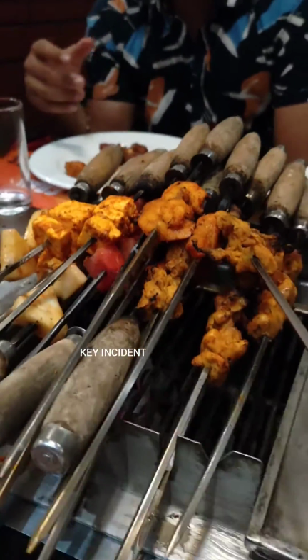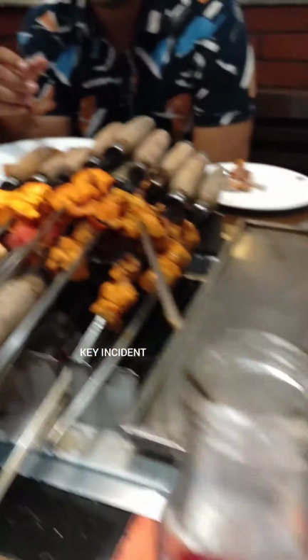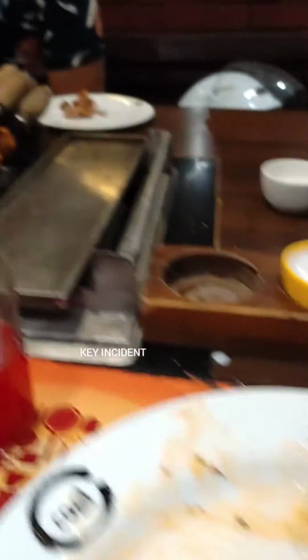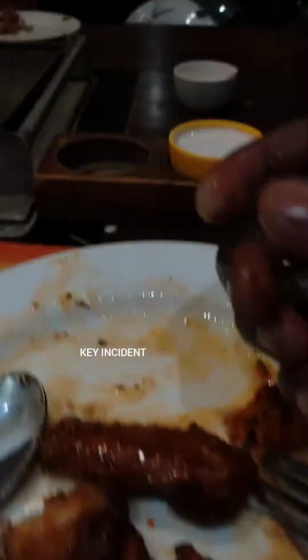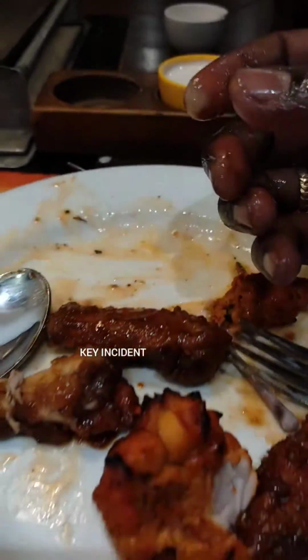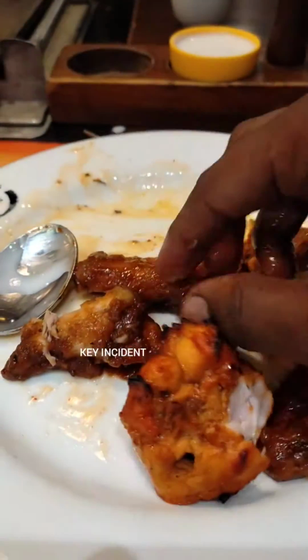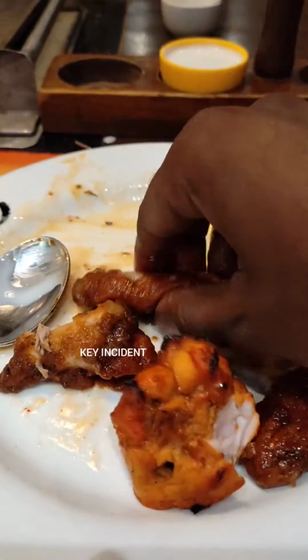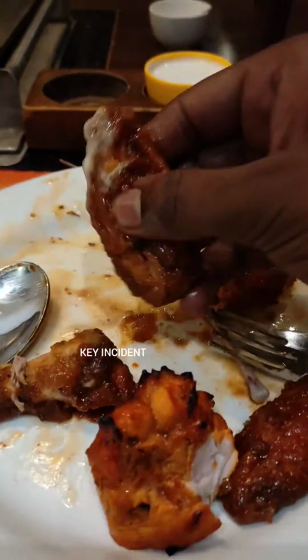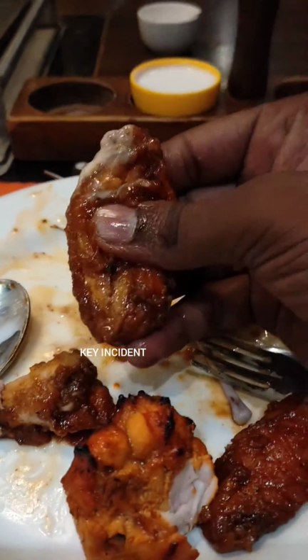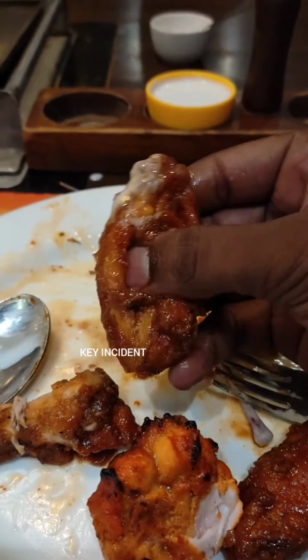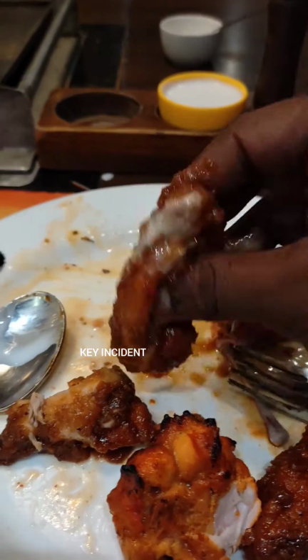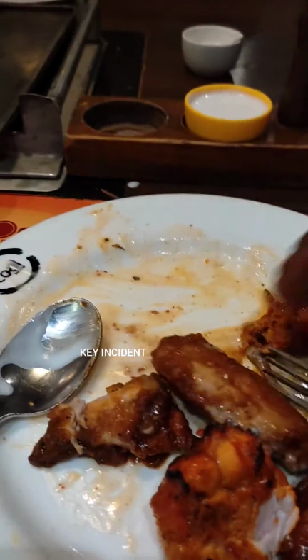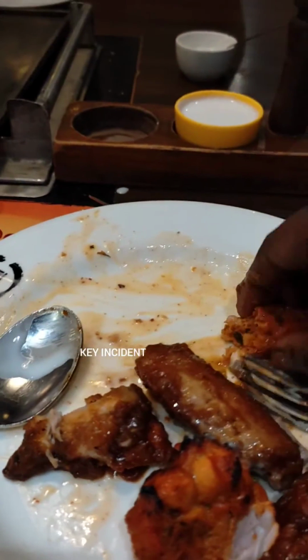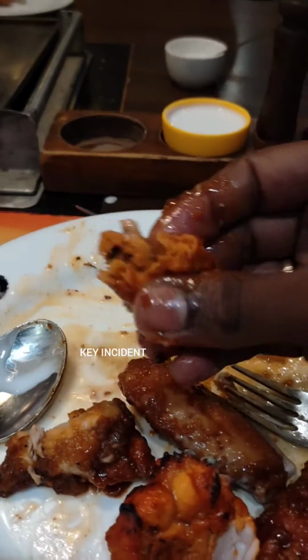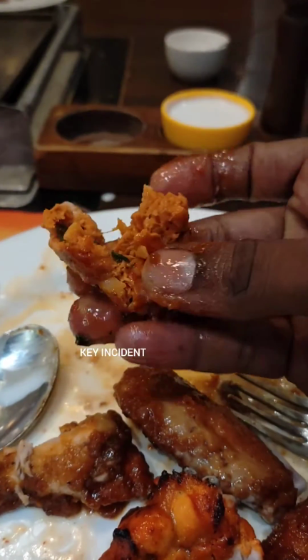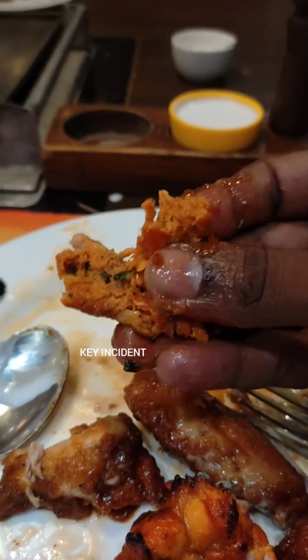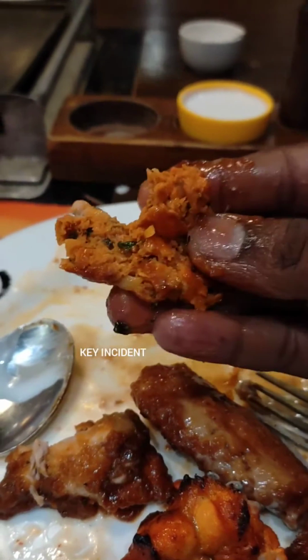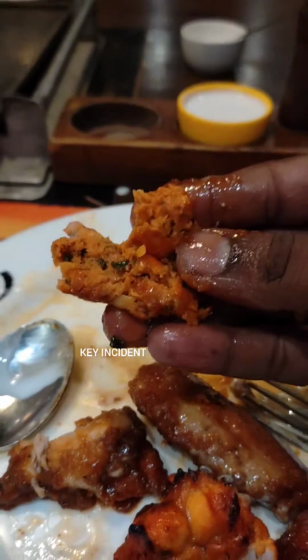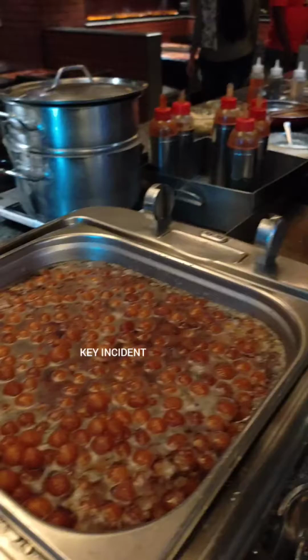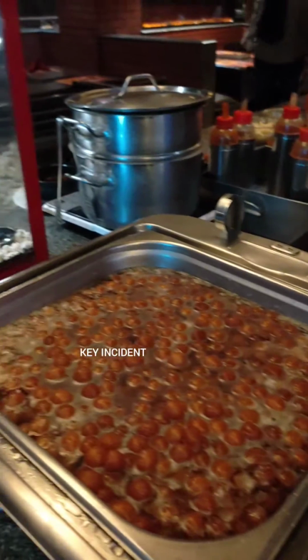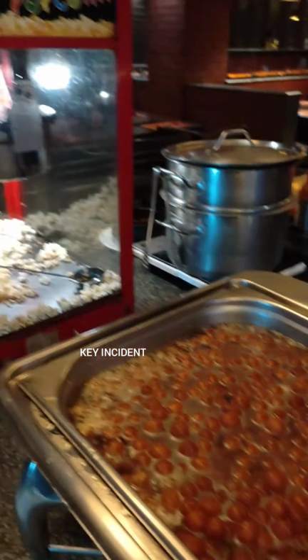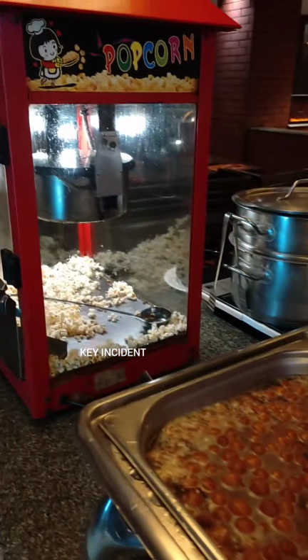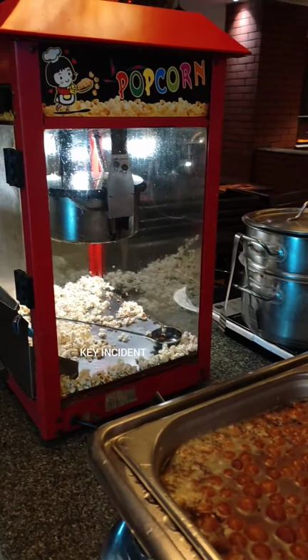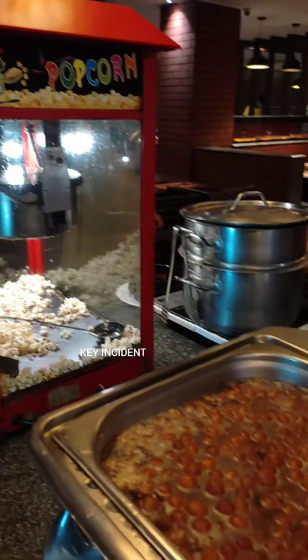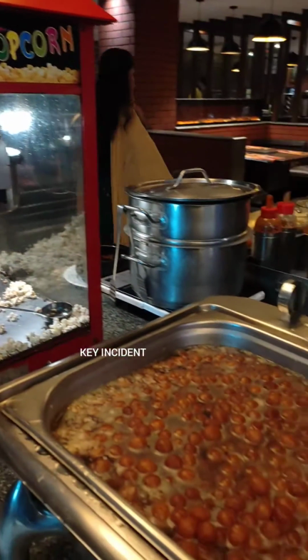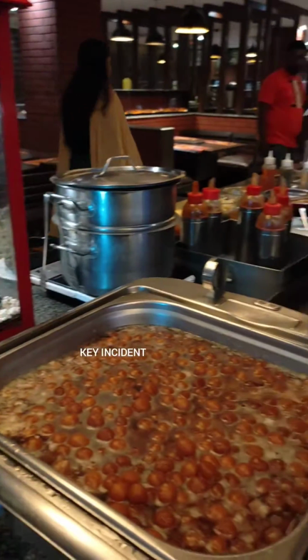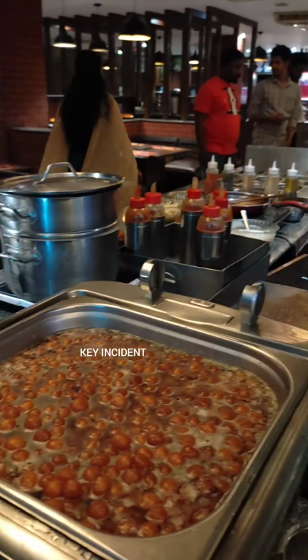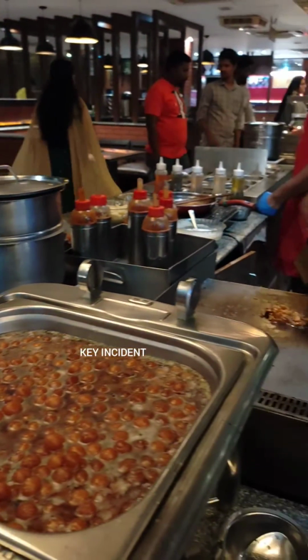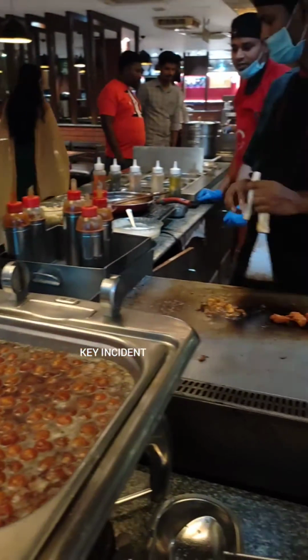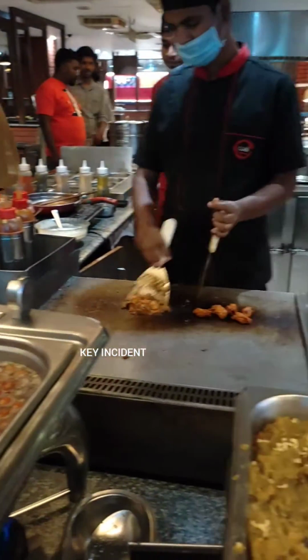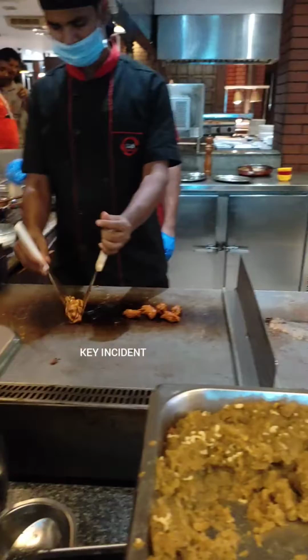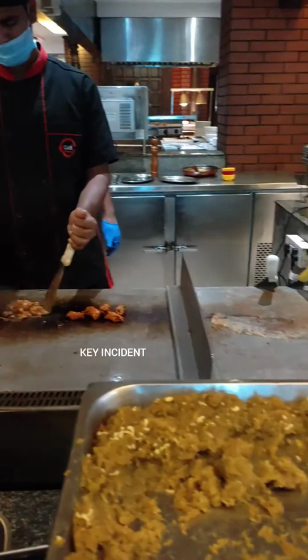We are going to start with prawns and fish. In our dessert section, we have popcorns and ice cream. All this is unlimited.